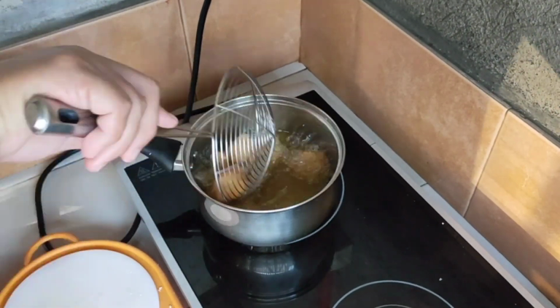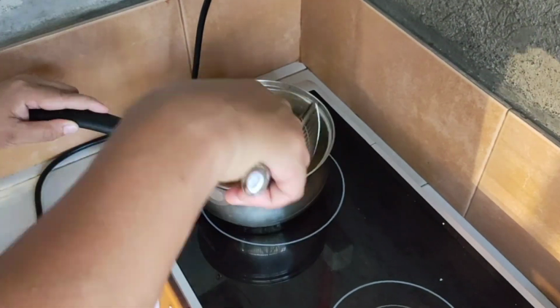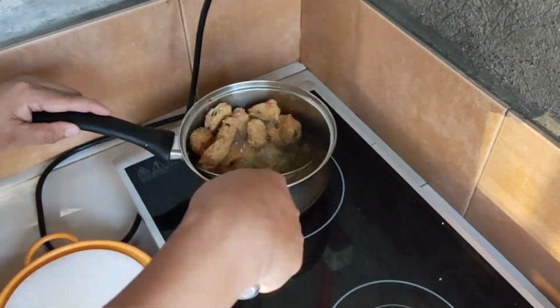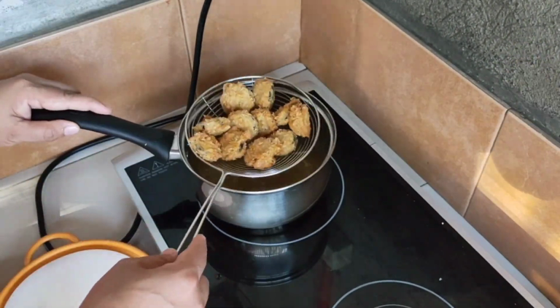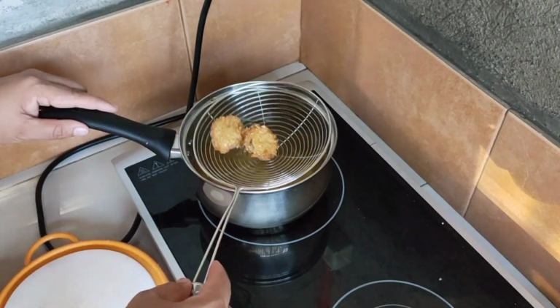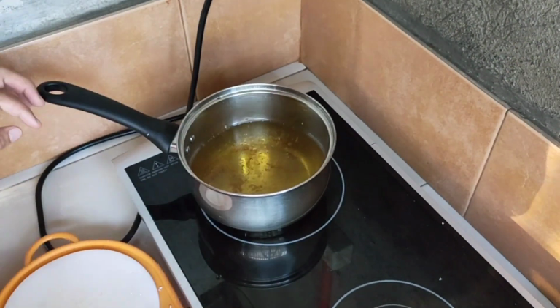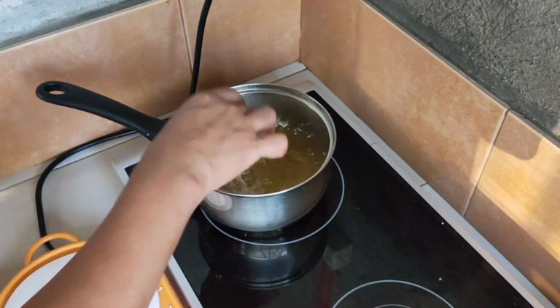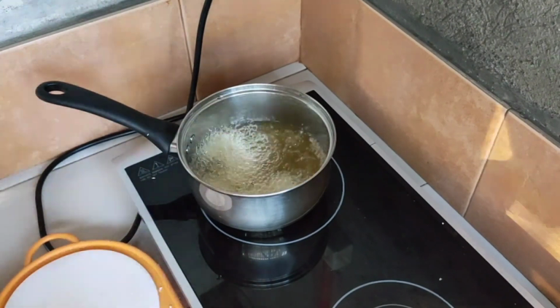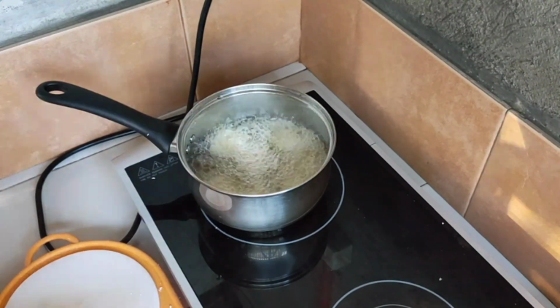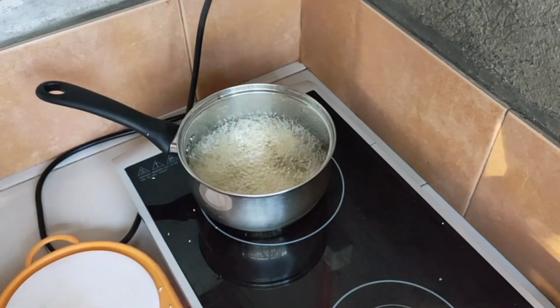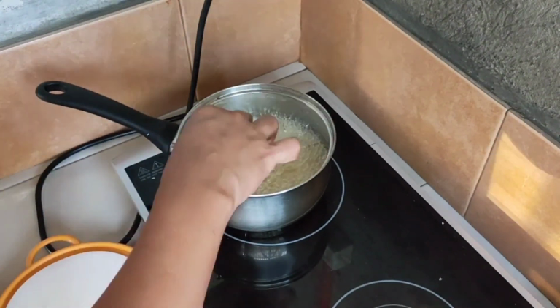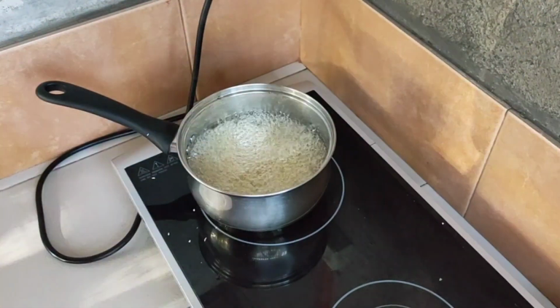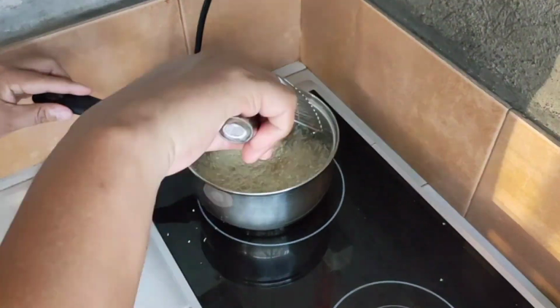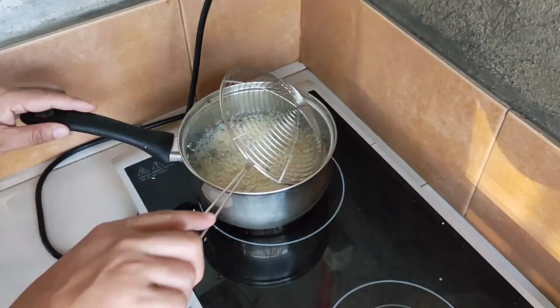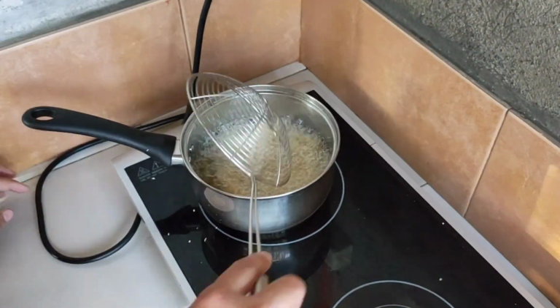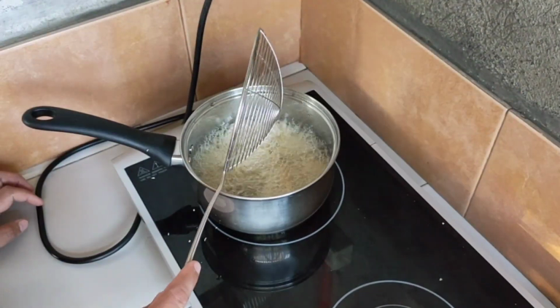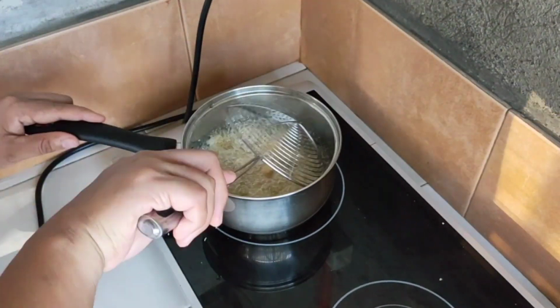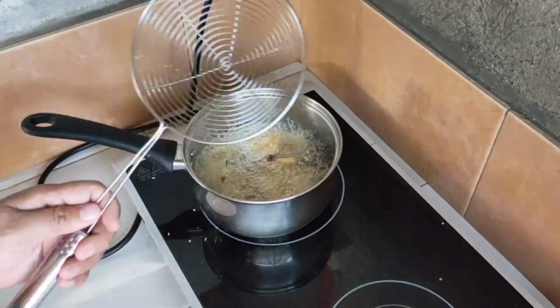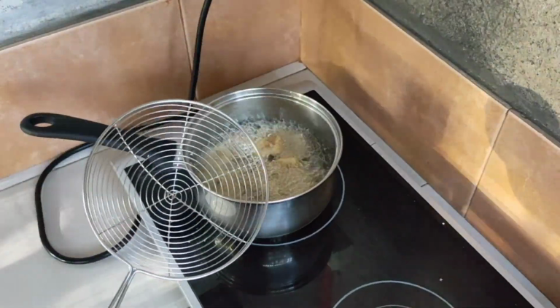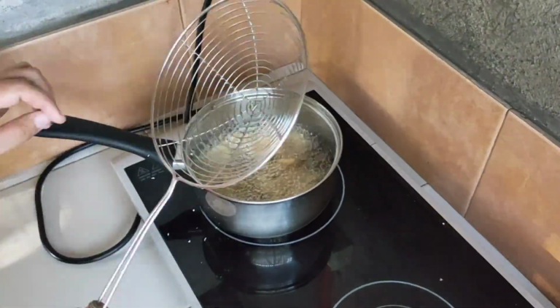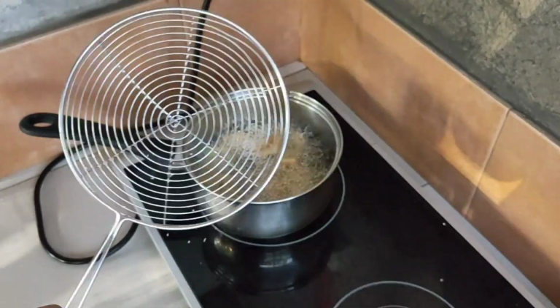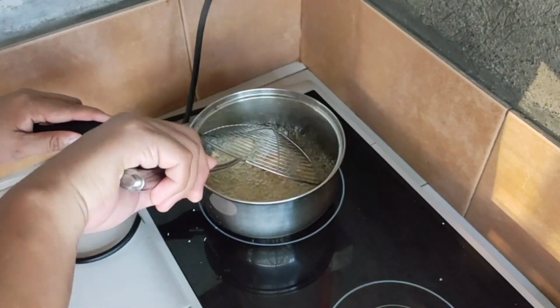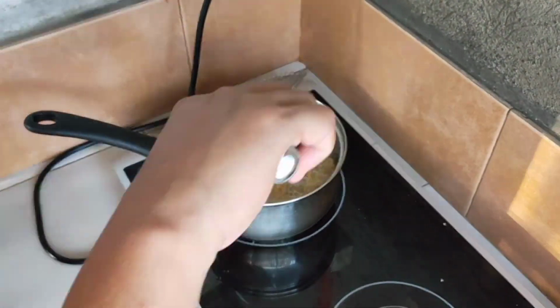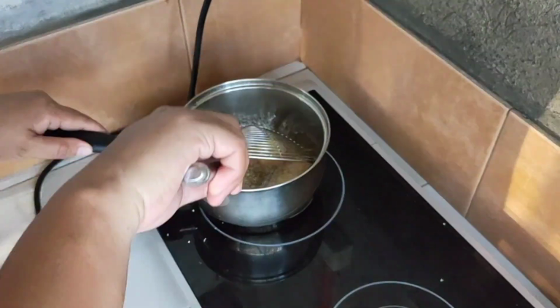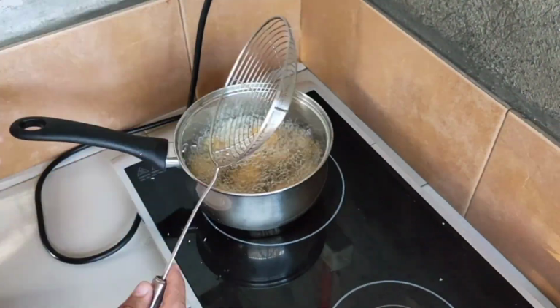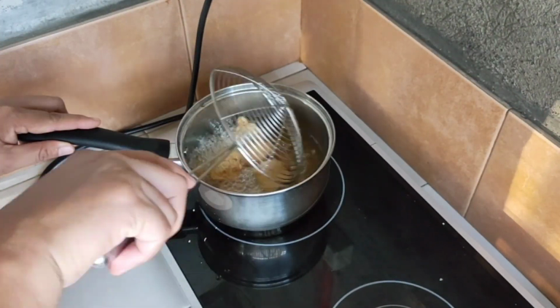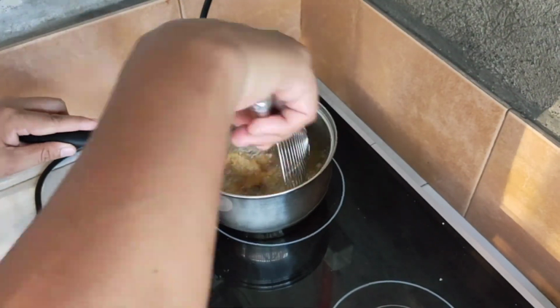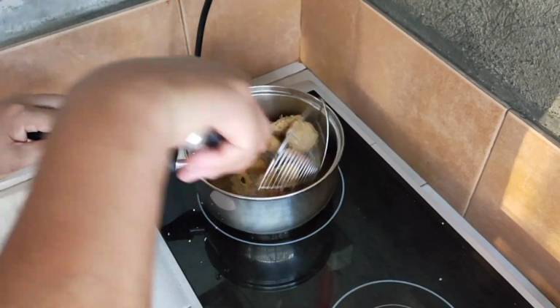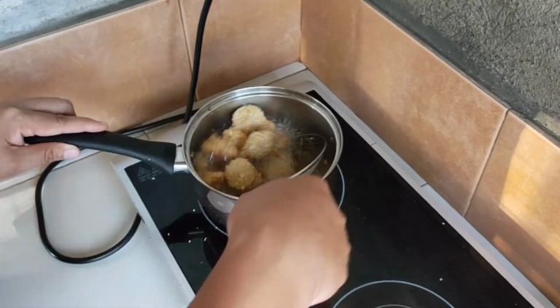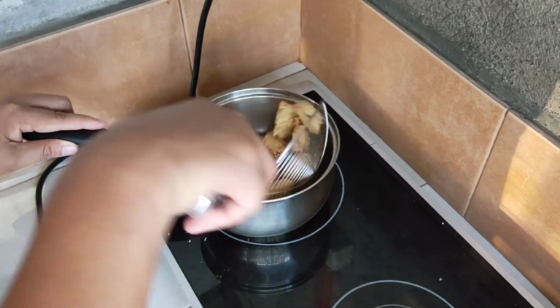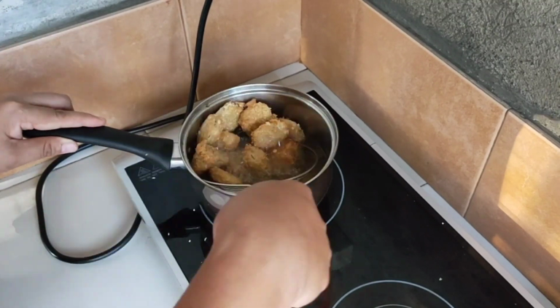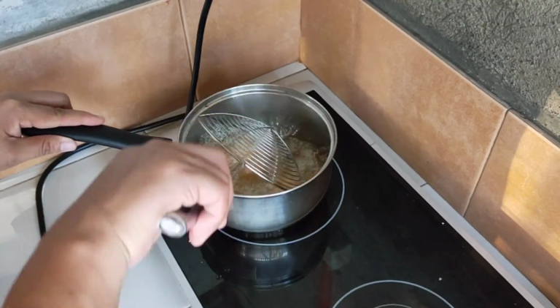Crunchy po siya, crispy — parang akala mo ay may cheese sa loob, pero yun lang pala ay isang eggplant. Simple eggplant, pero pinasarap ng dahil sa ating recipe ngayon. Sana po ay magustuhan ninyo ito.